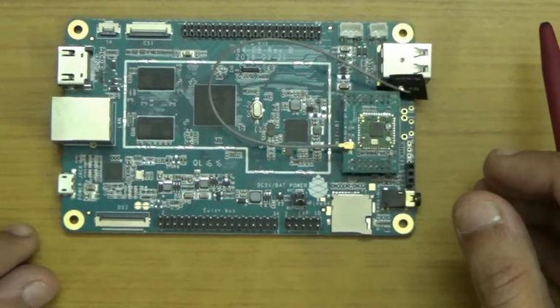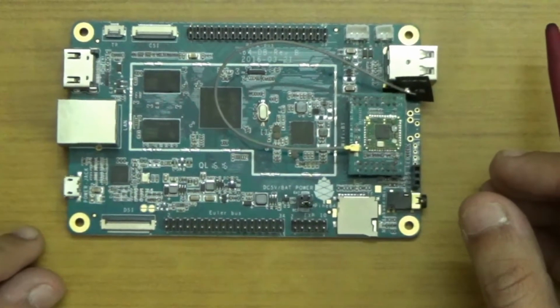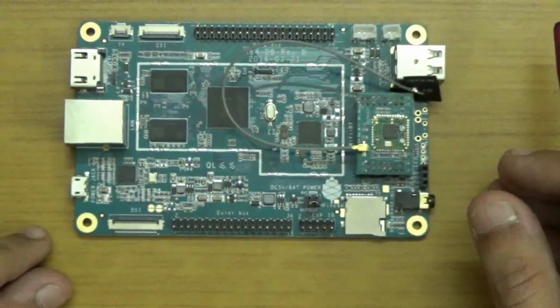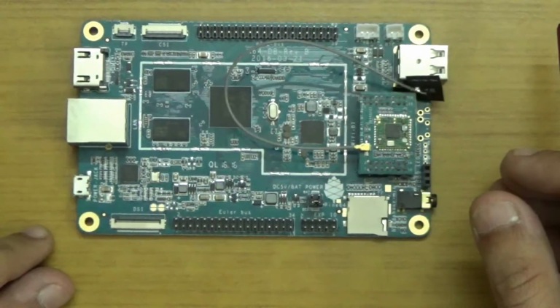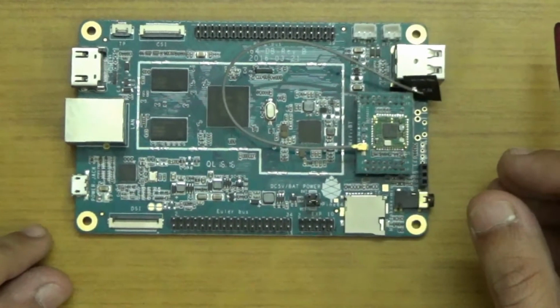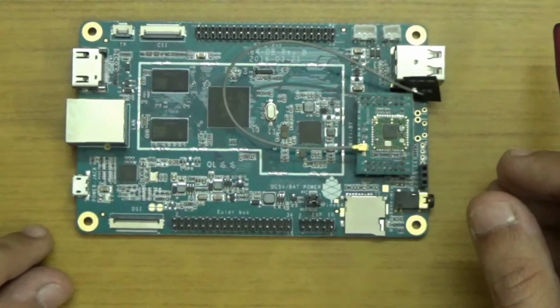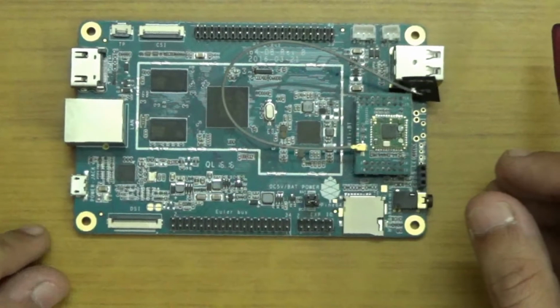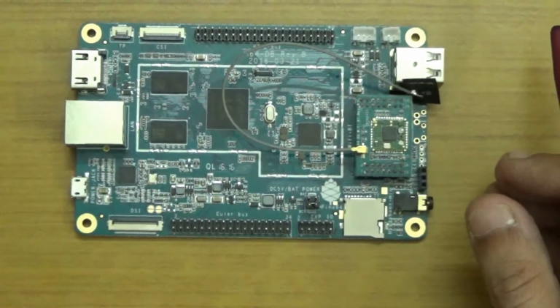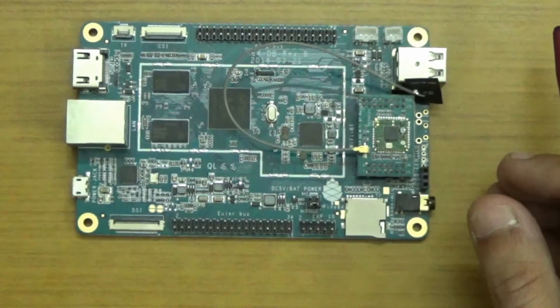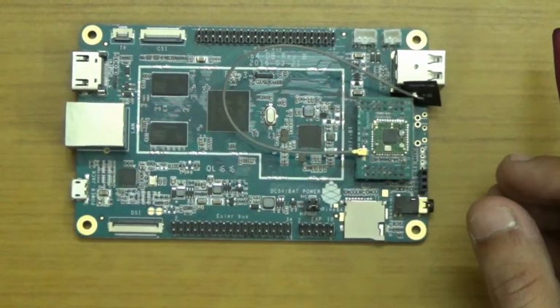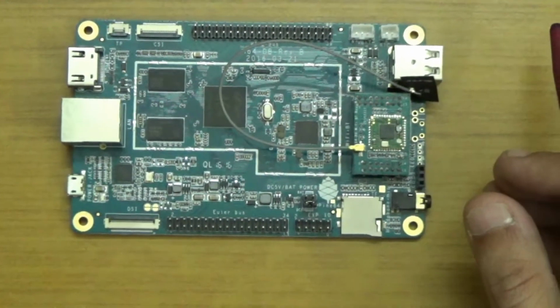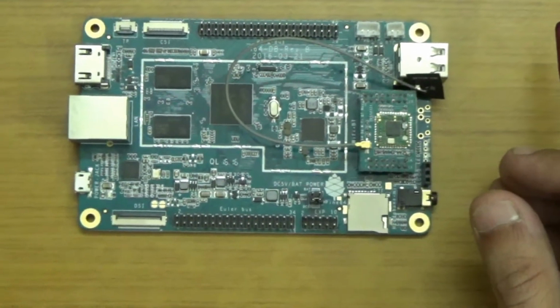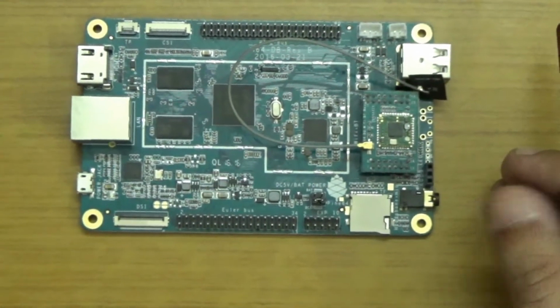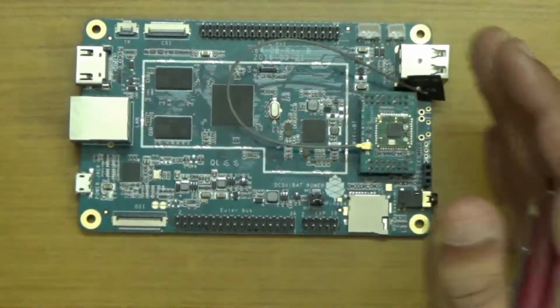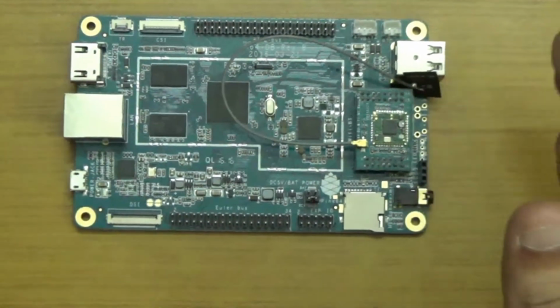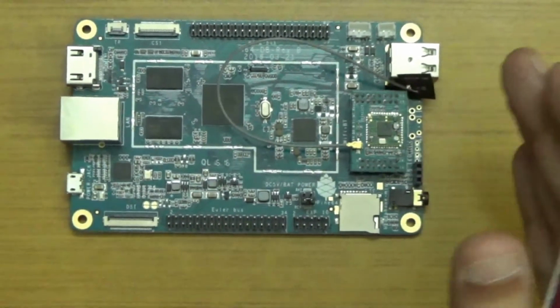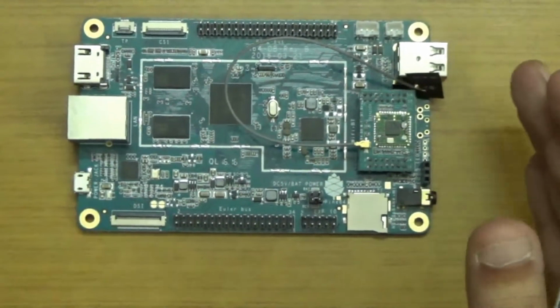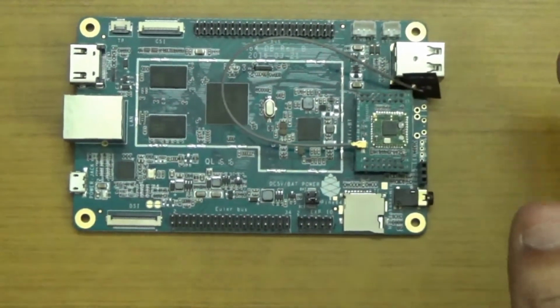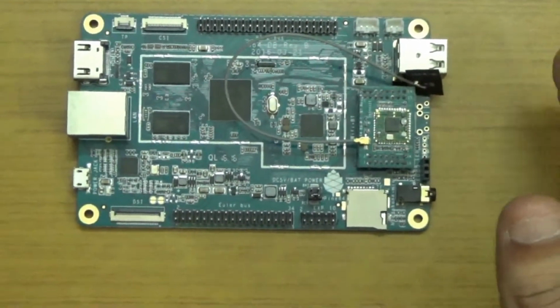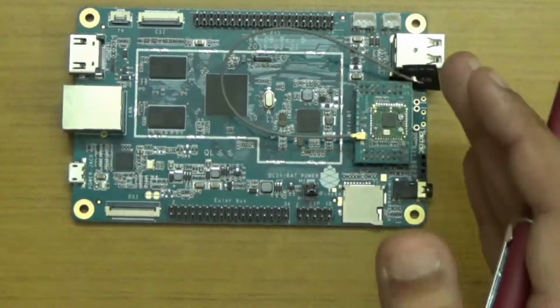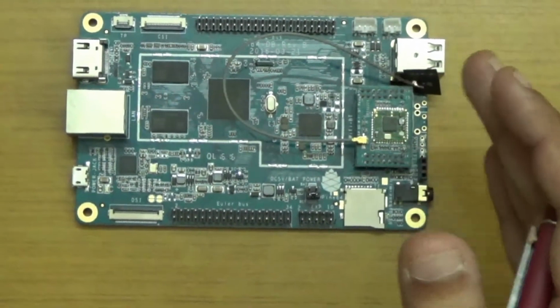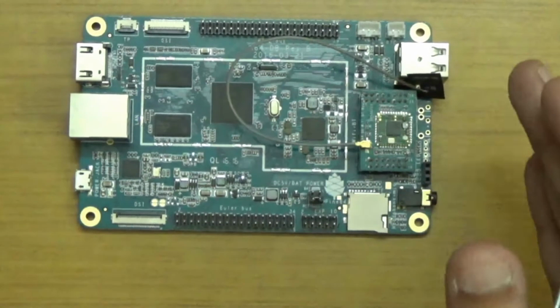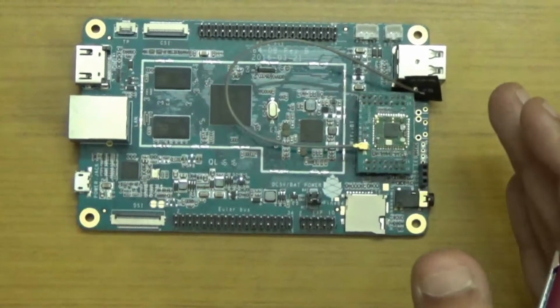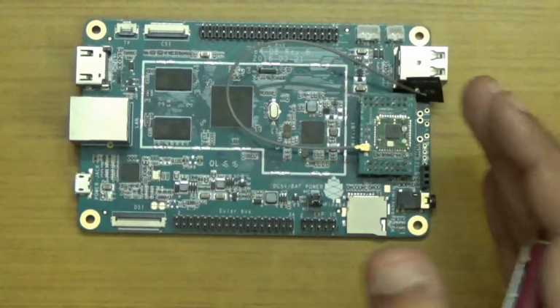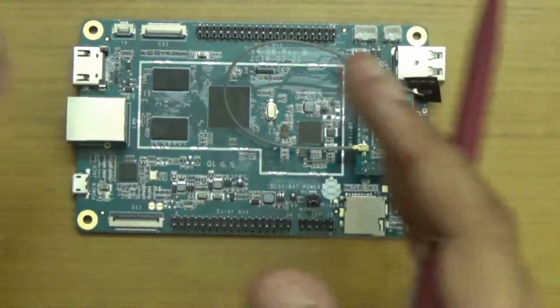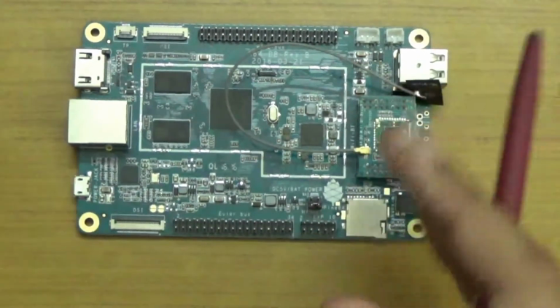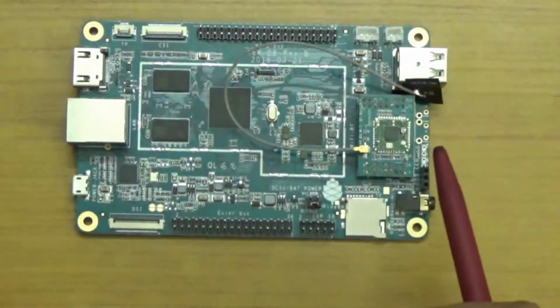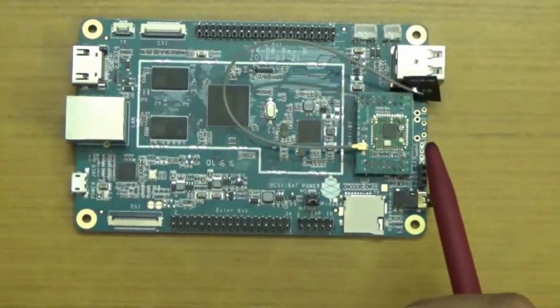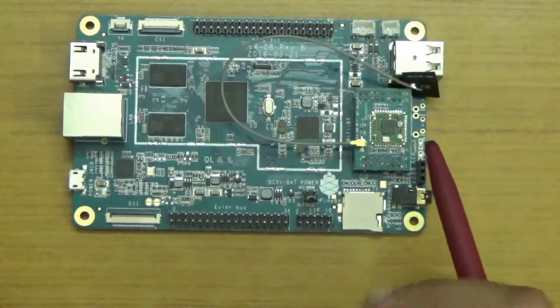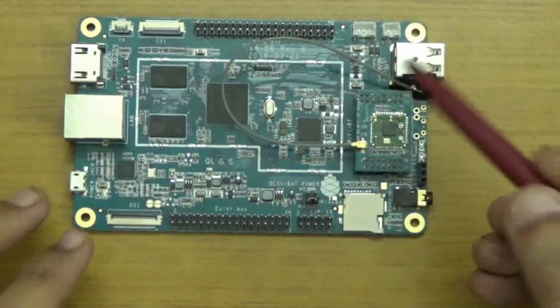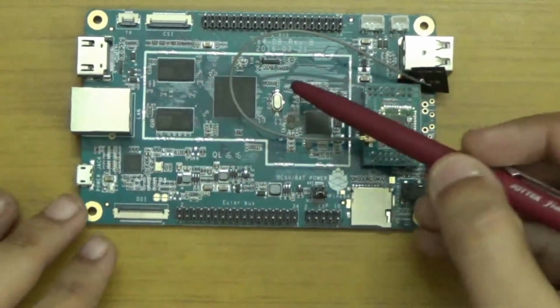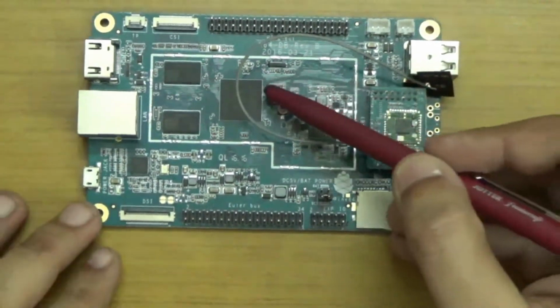Hello researchers, how are you? I hope you are fine and doing well. In the previous video I did the unboxing of the Pine A64 package. In this video I will be demonstrating the various components of the board. So let's get started.